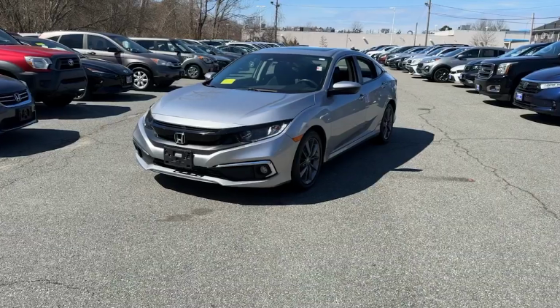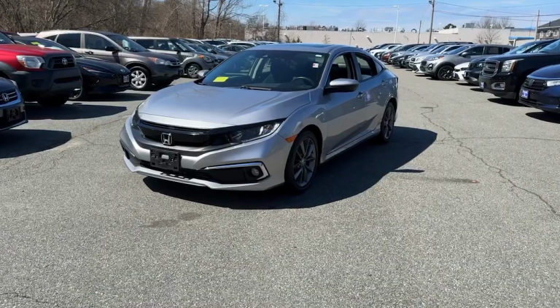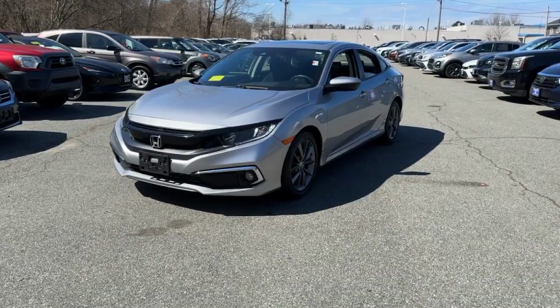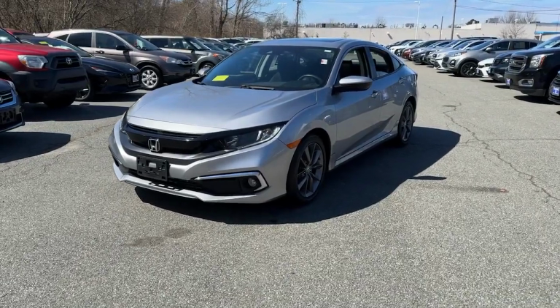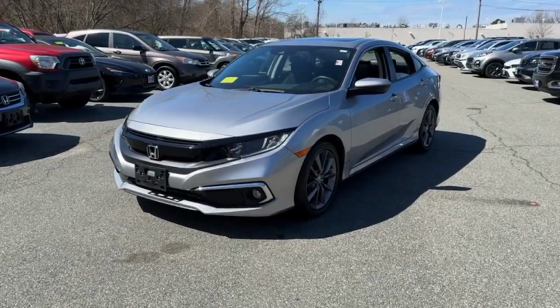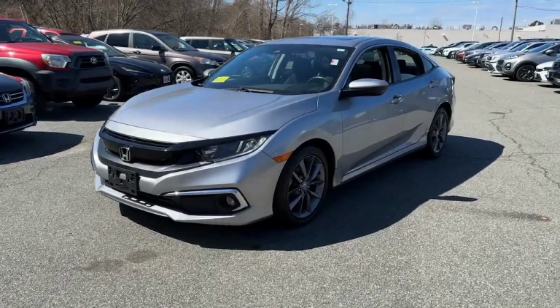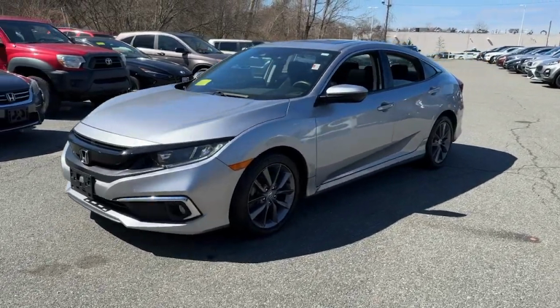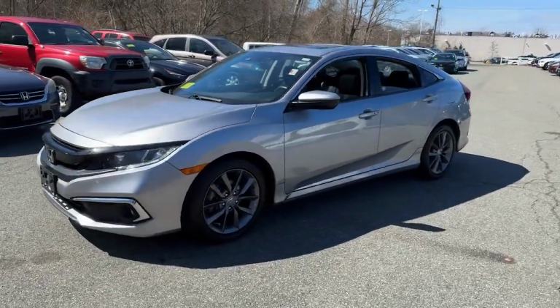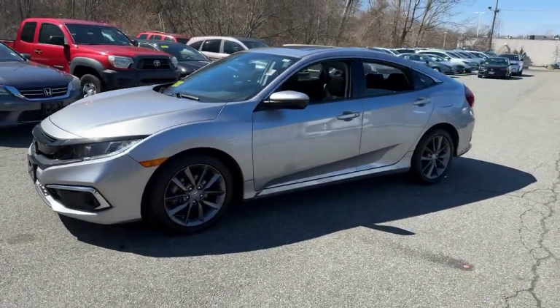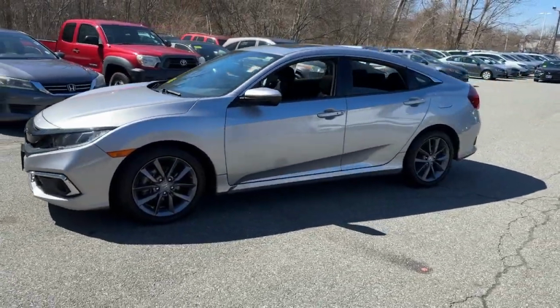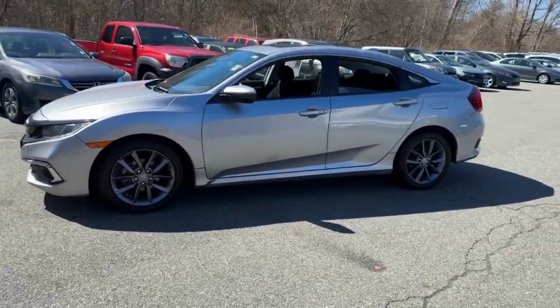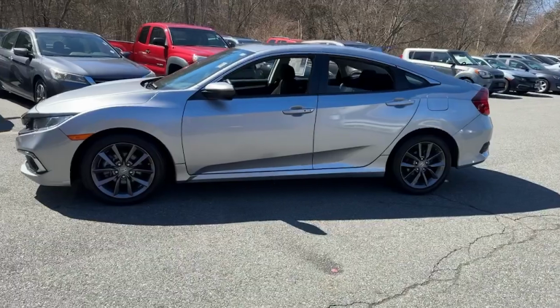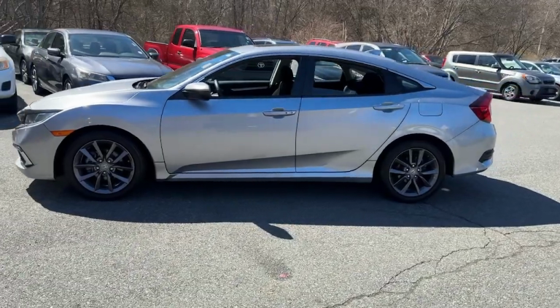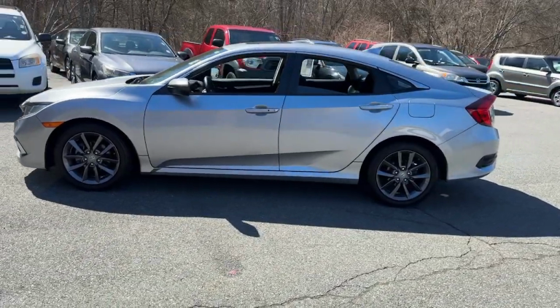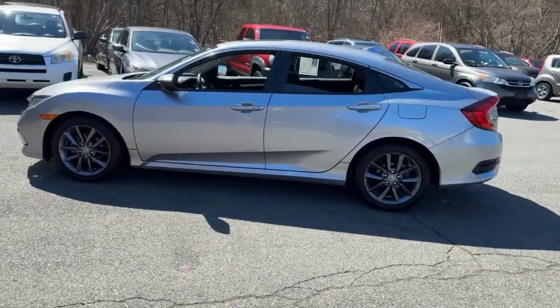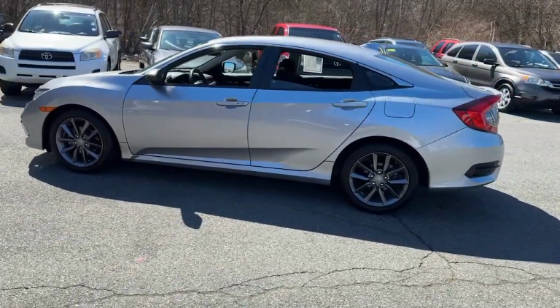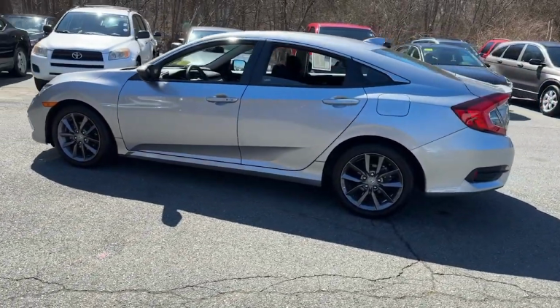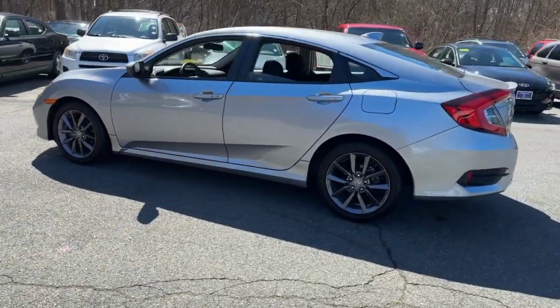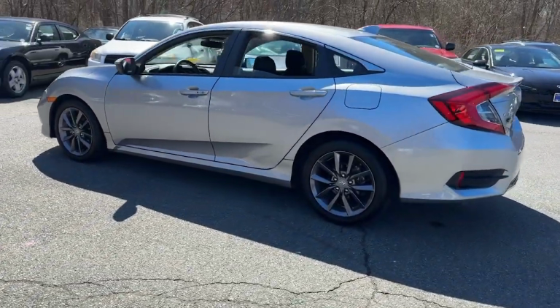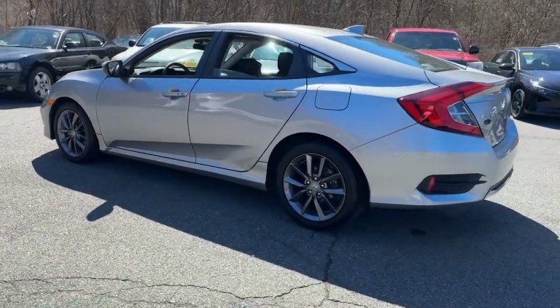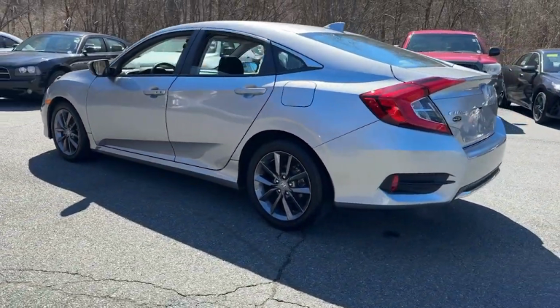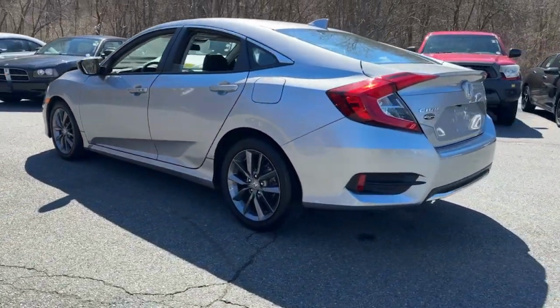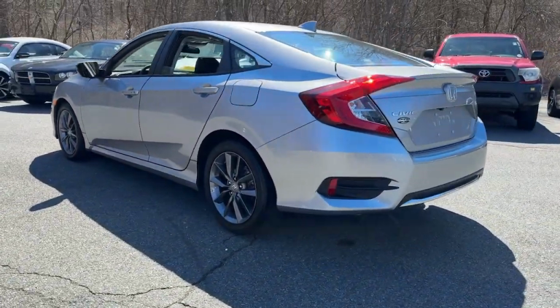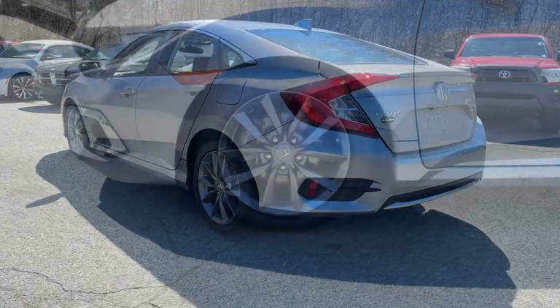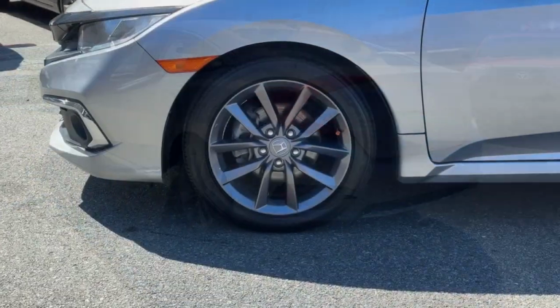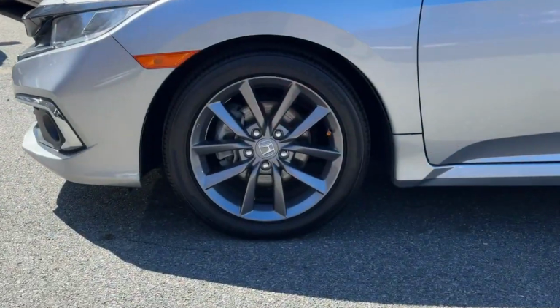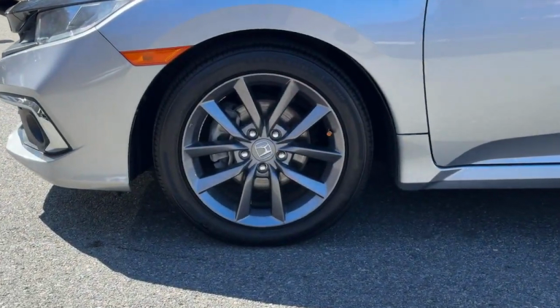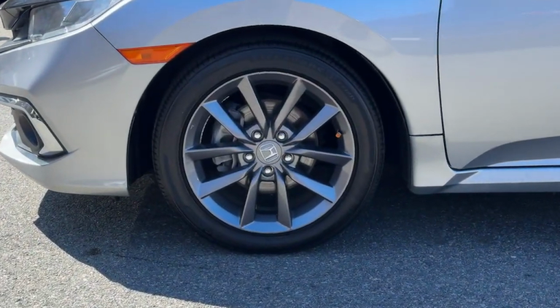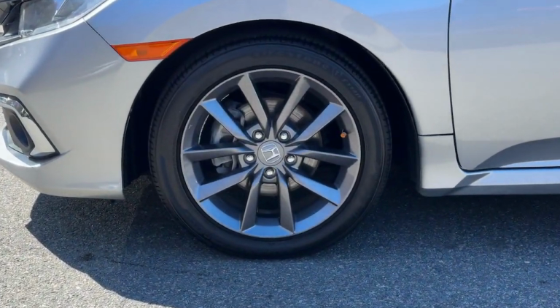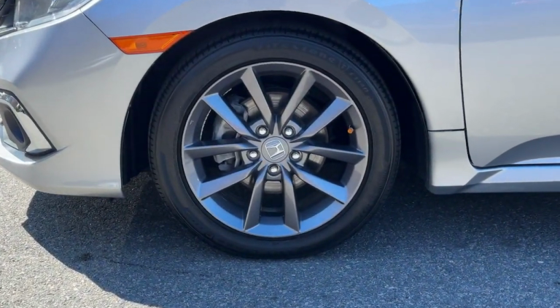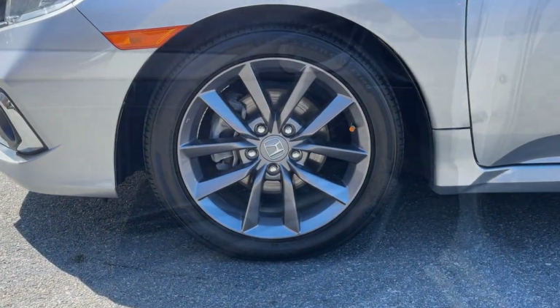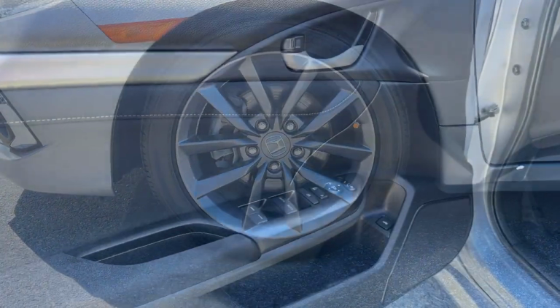Go home happy with the 2021 Honda Civic. This vehicle is an outstanding buy with fewer than 20,000 miles on the odometer. You'll look smart and sporty in the Civic sedan. It packs sophisticated style,